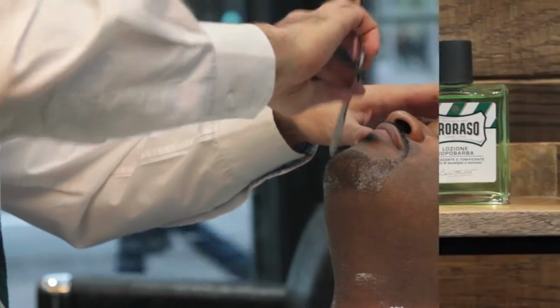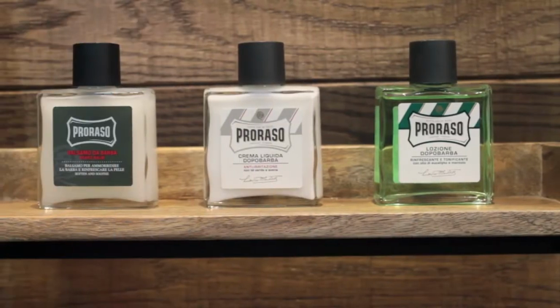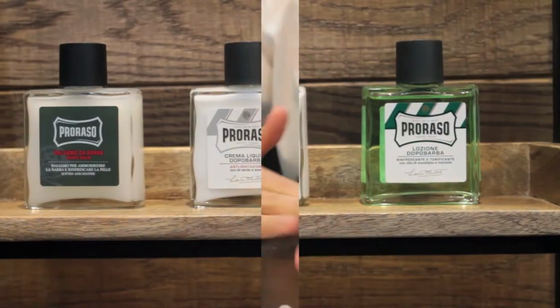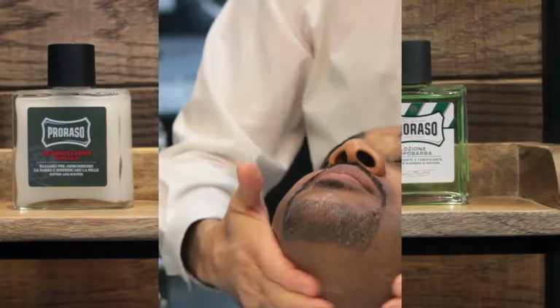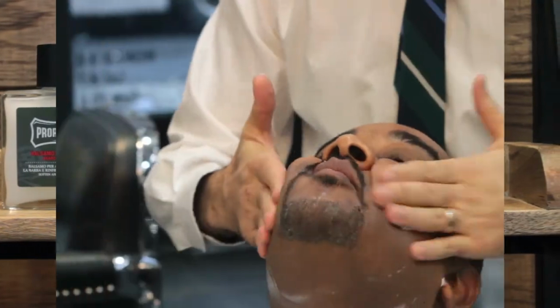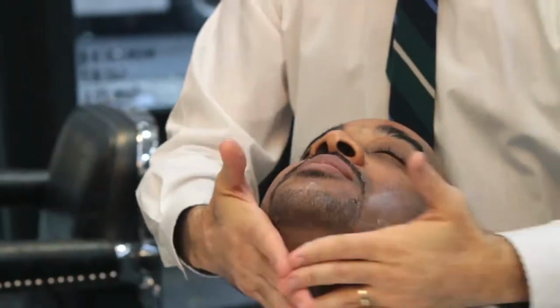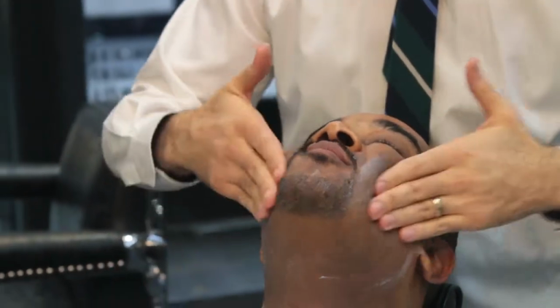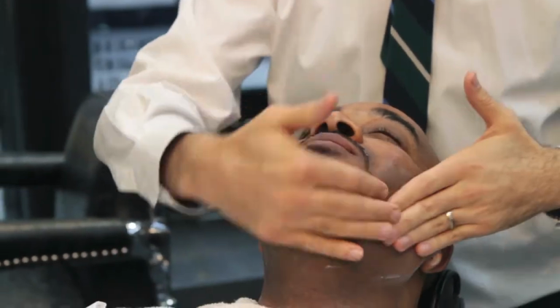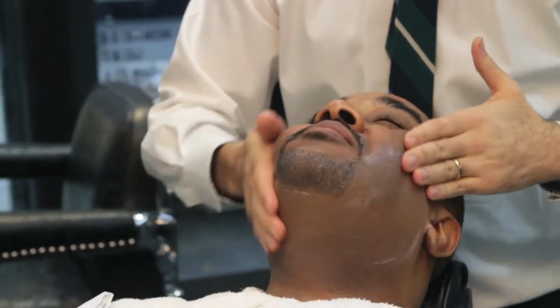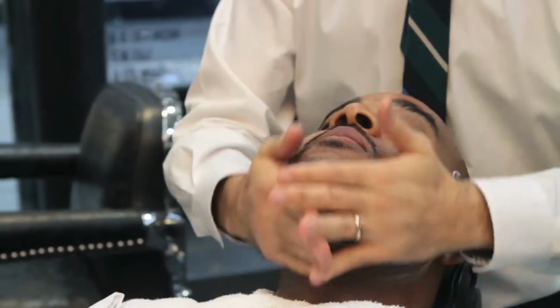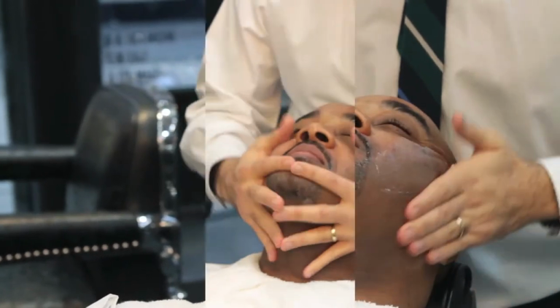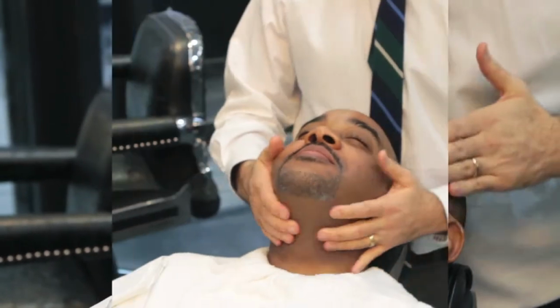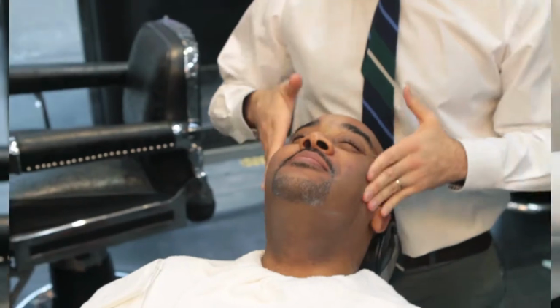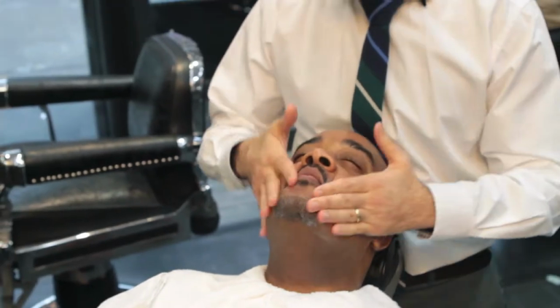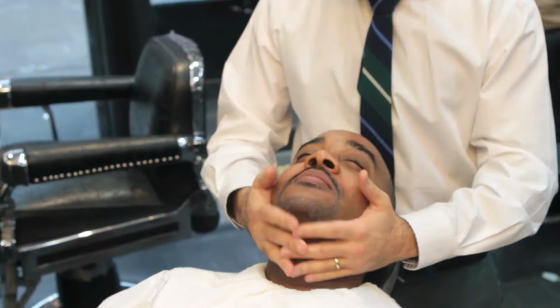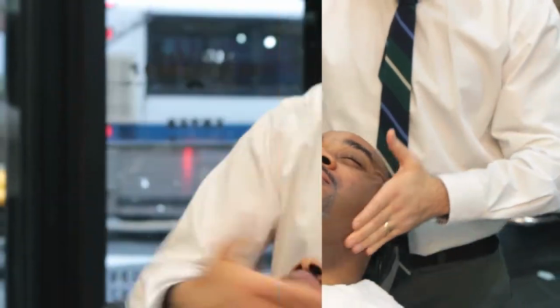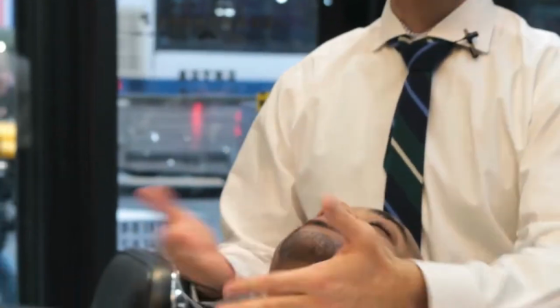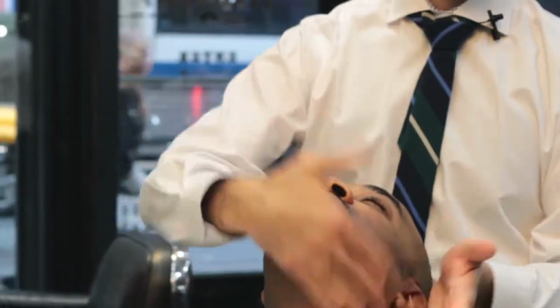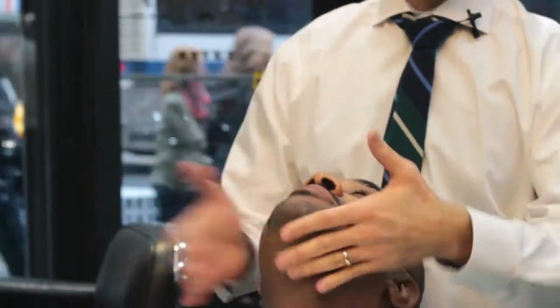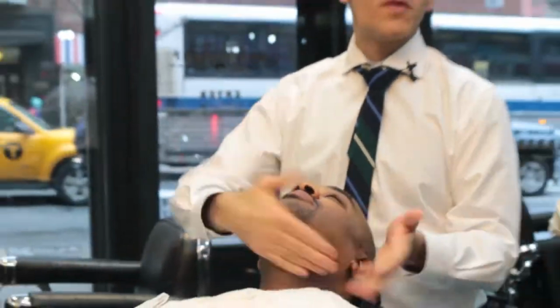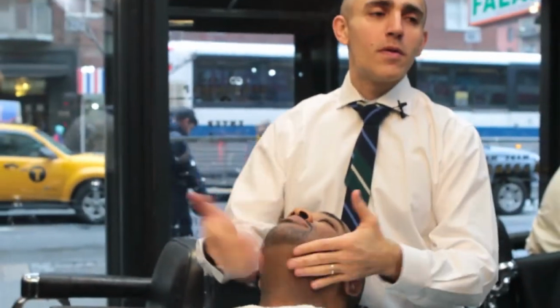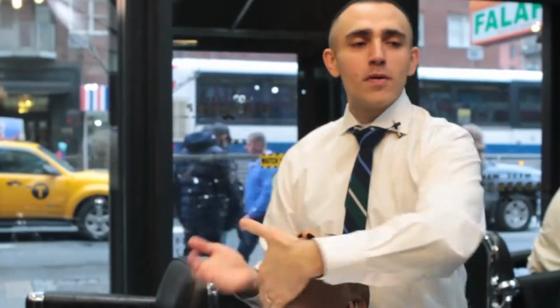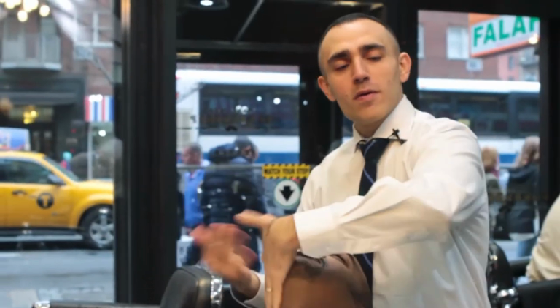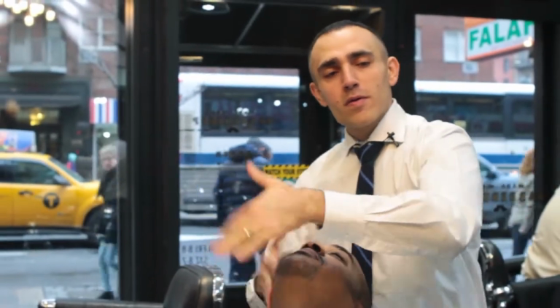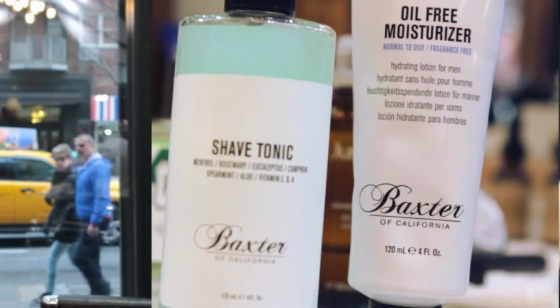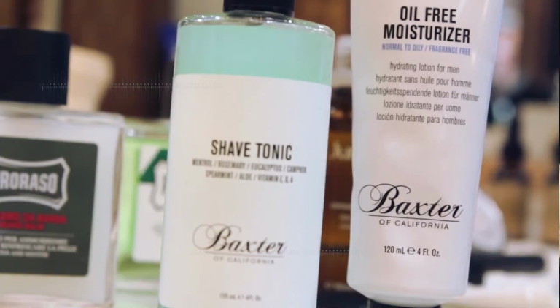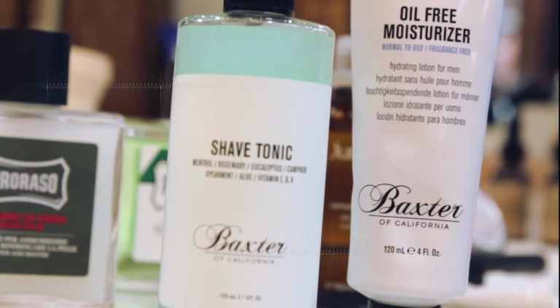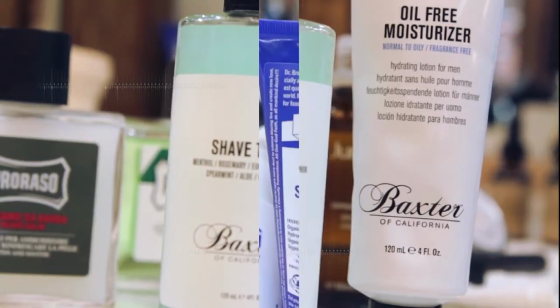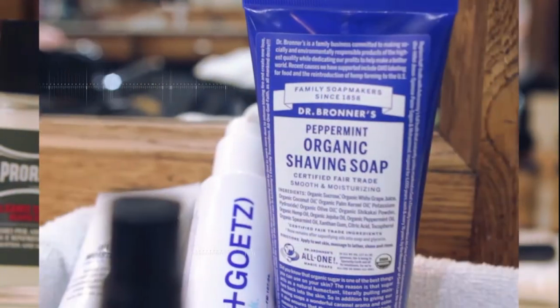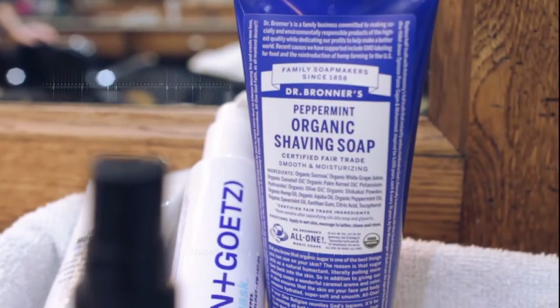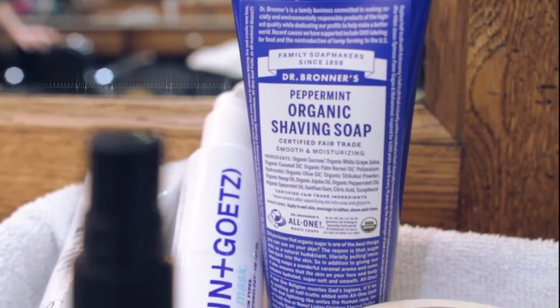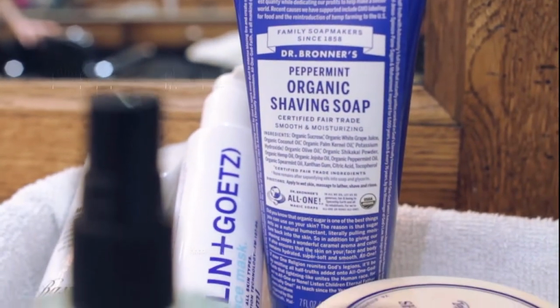After the third process shave, now comes the time to use aftershave creams, massage creams, and soothing creams — with a massage, of course — followed by a cold towel to seal and close off the pores.